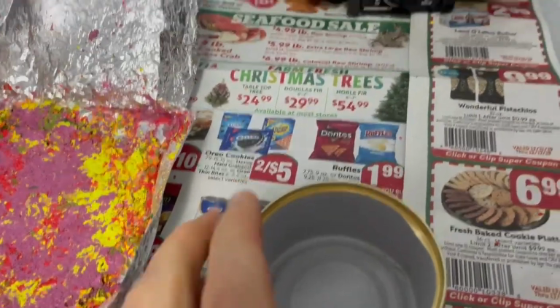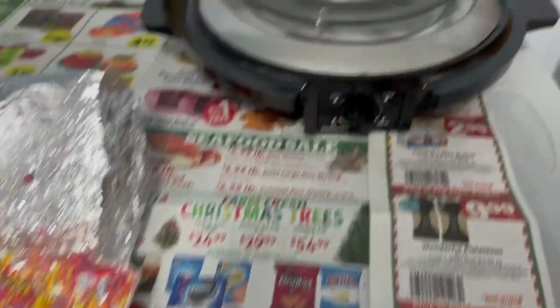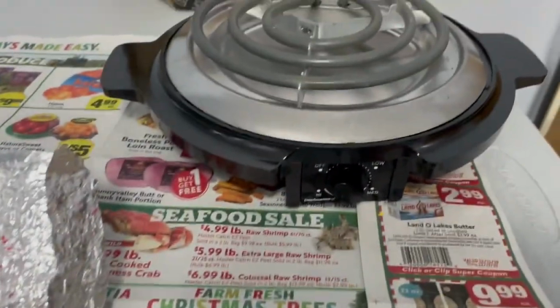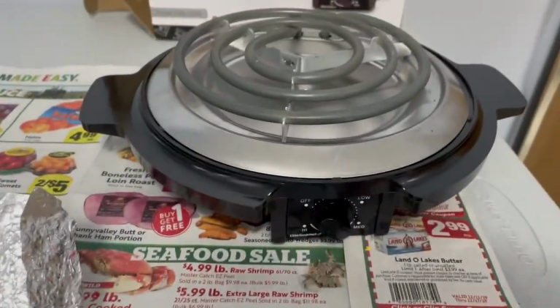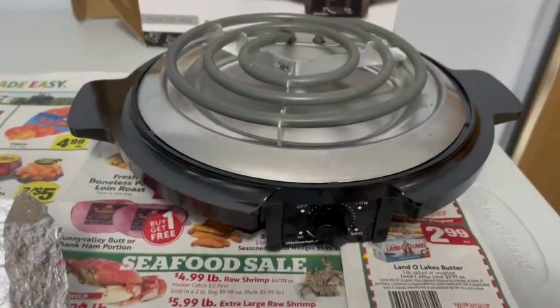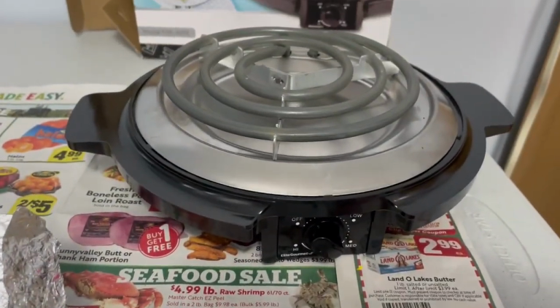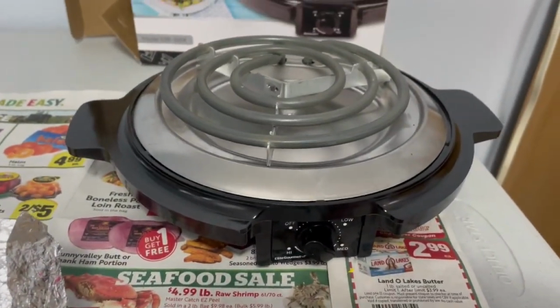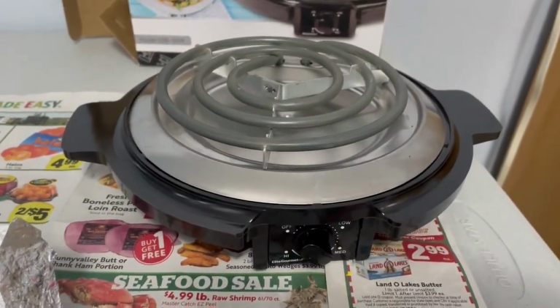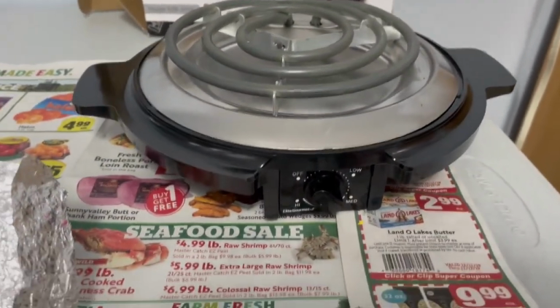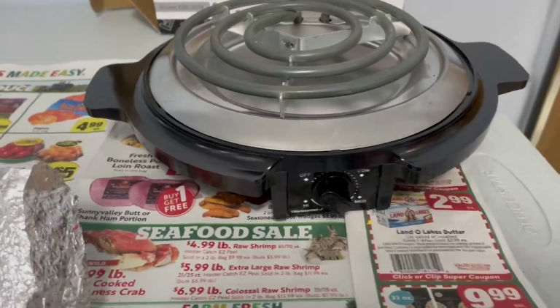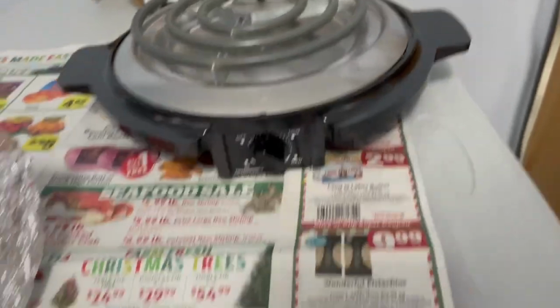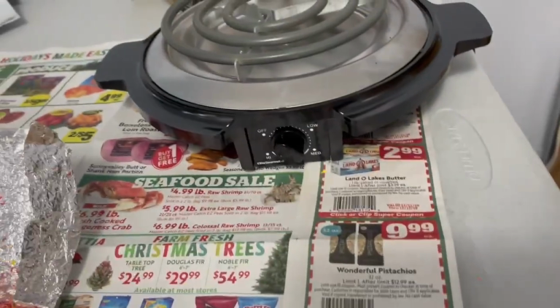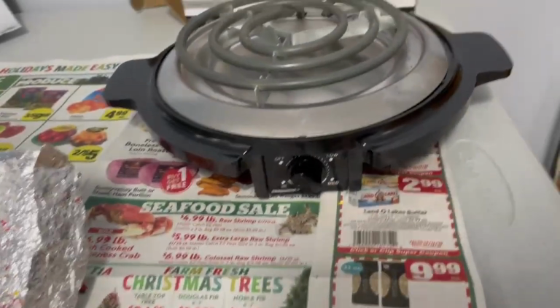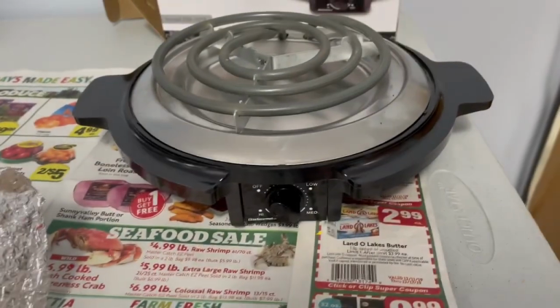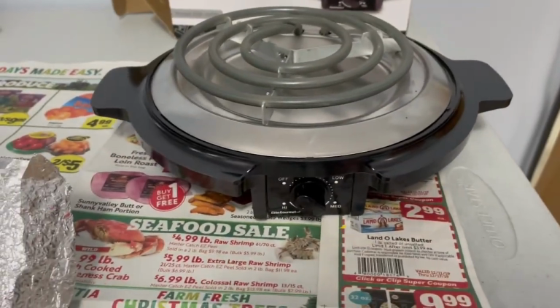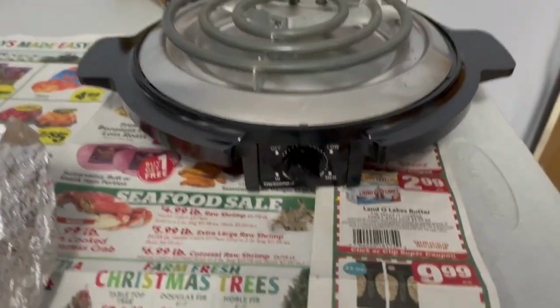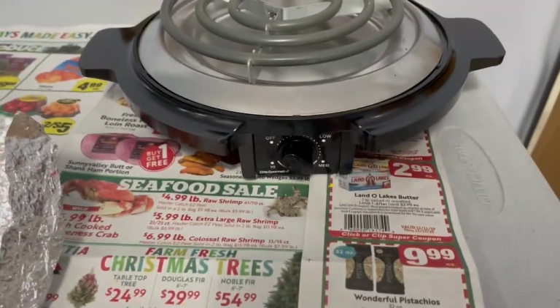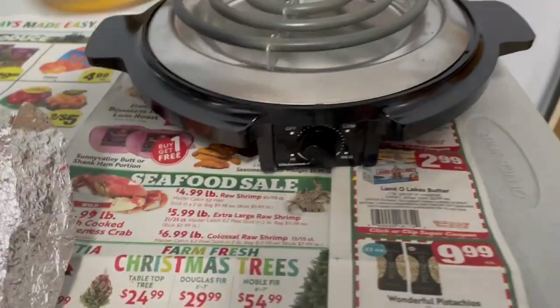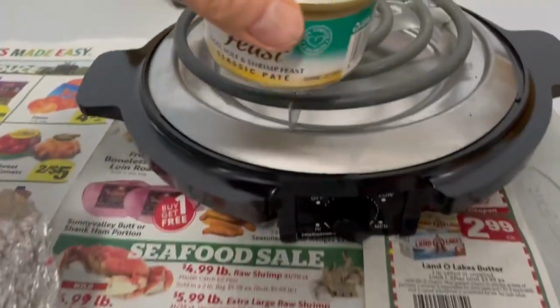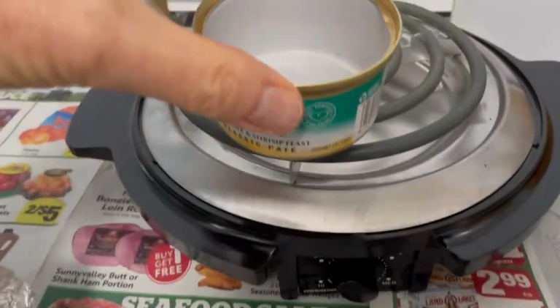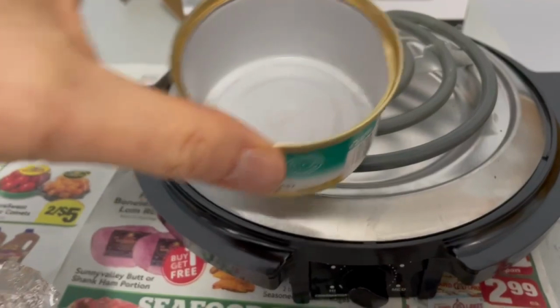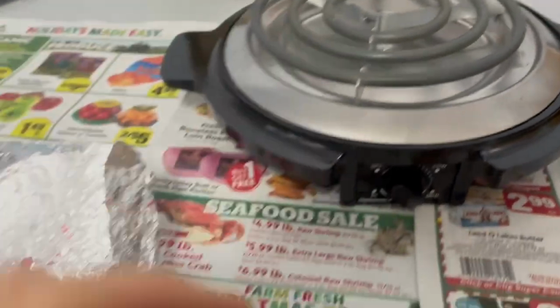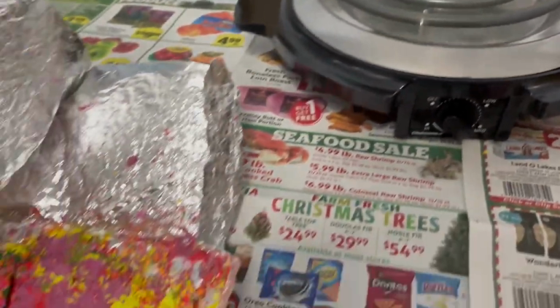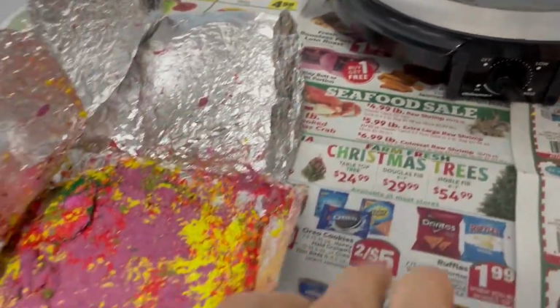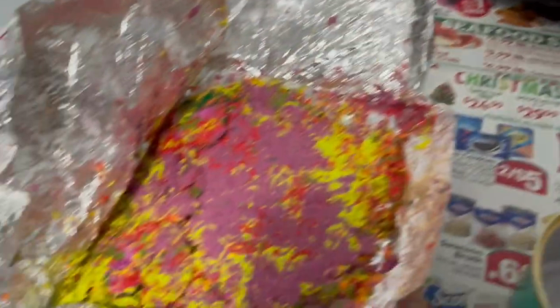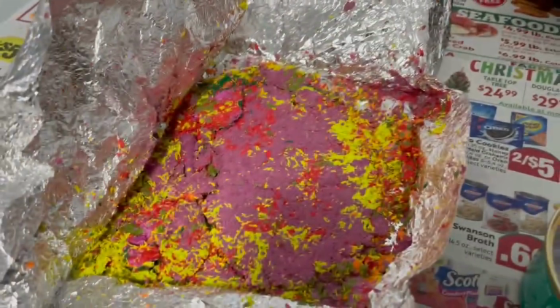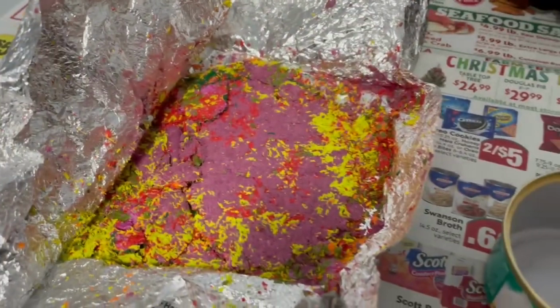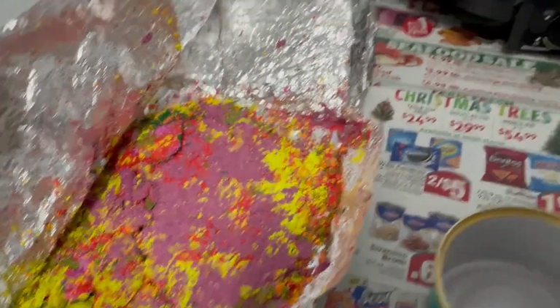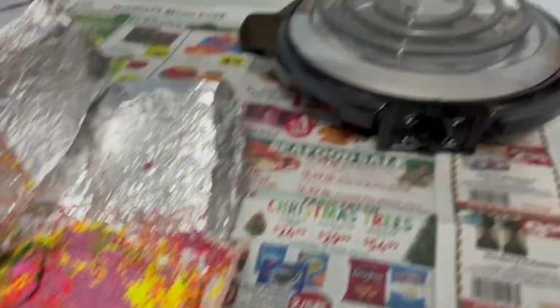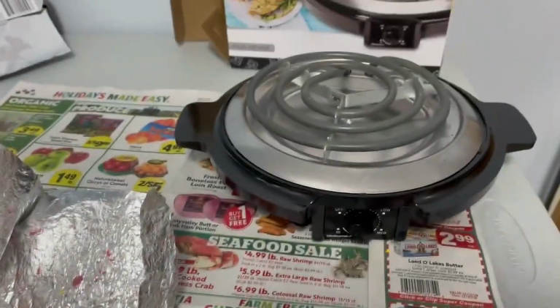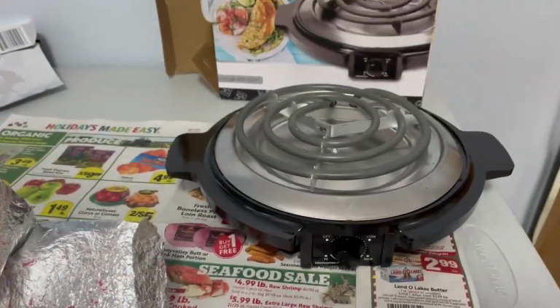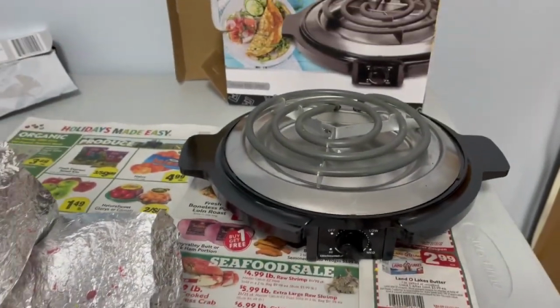And I did buy this burner so that I could plug it in and put the can on there to slowly and carefully heat the wax. We'll see how it goes.